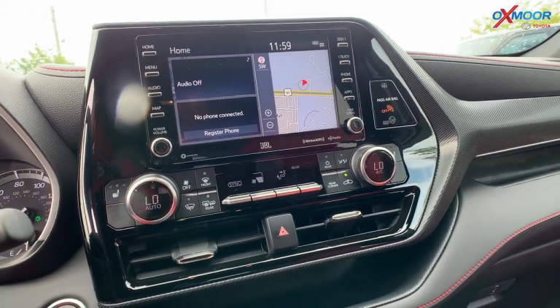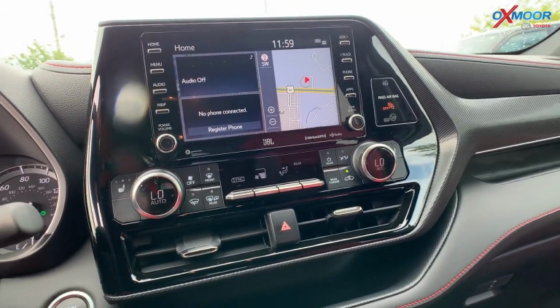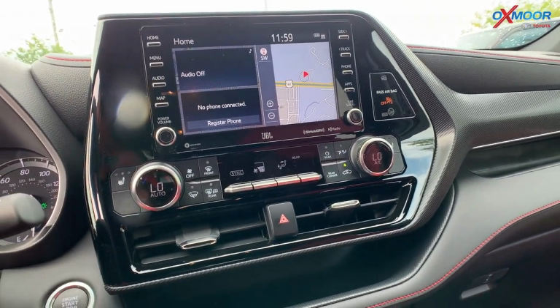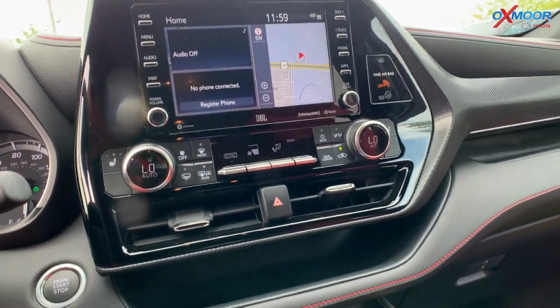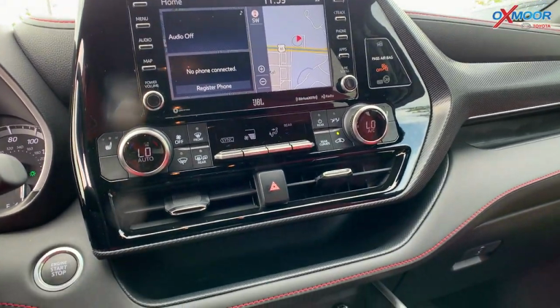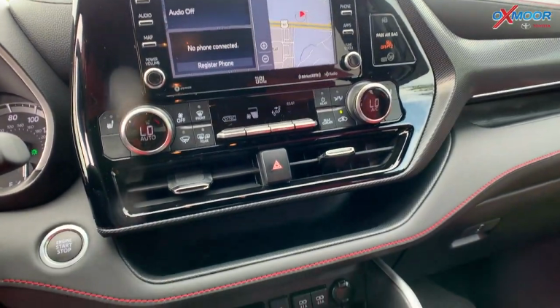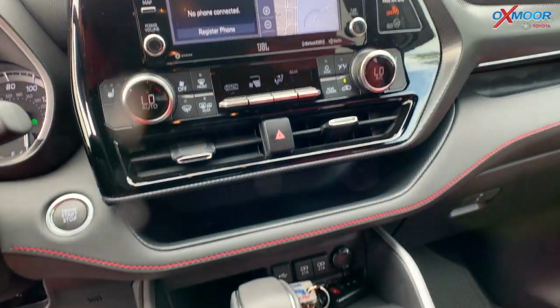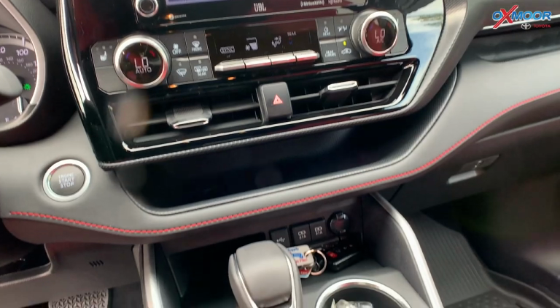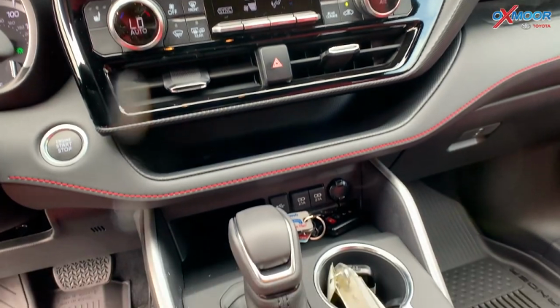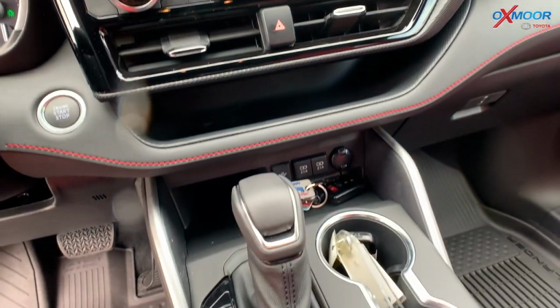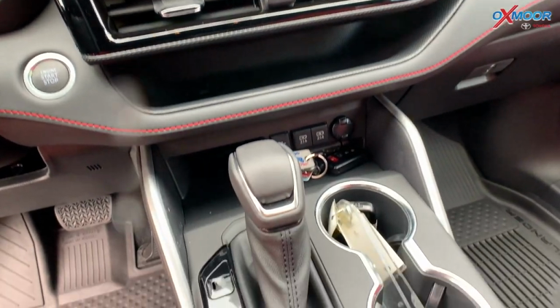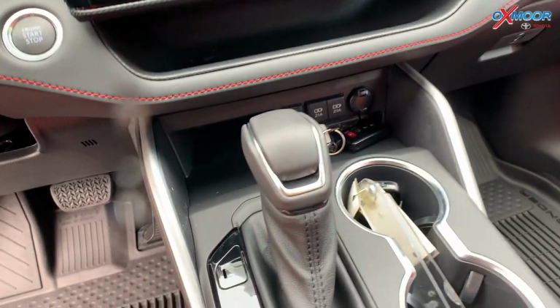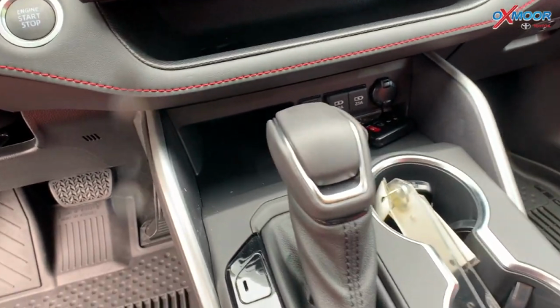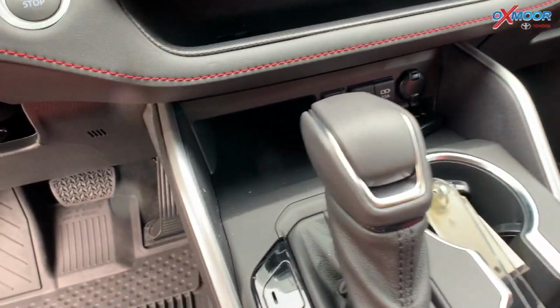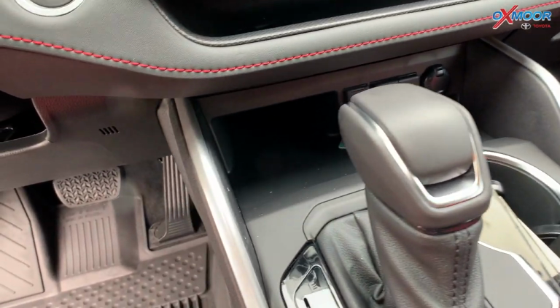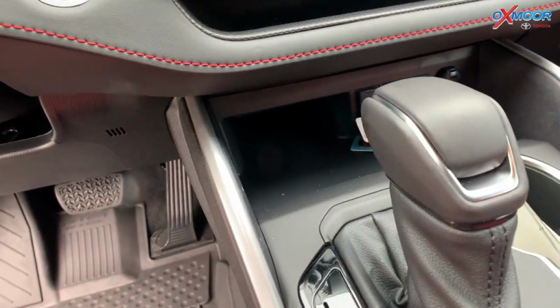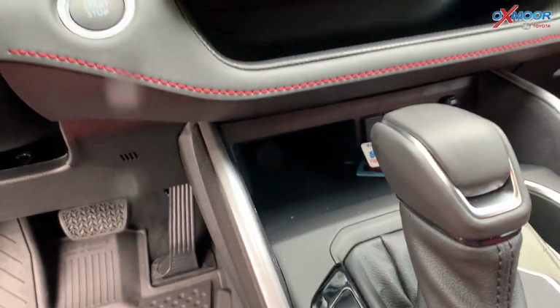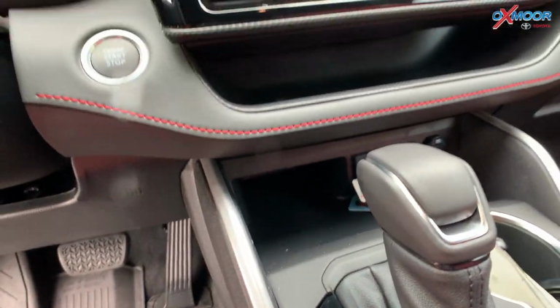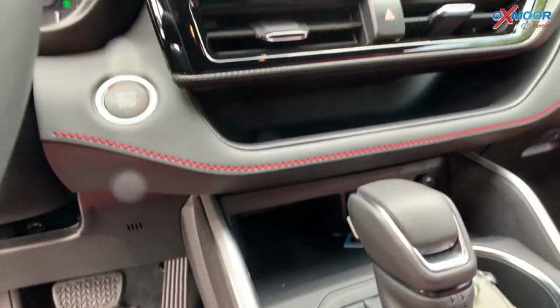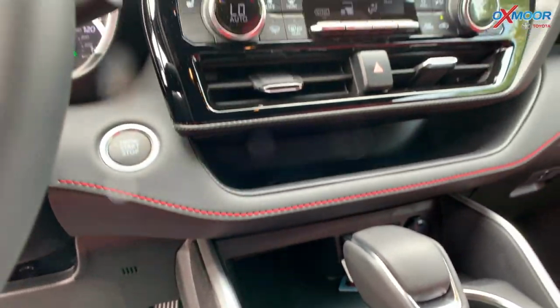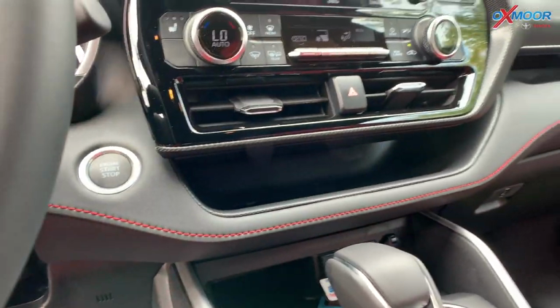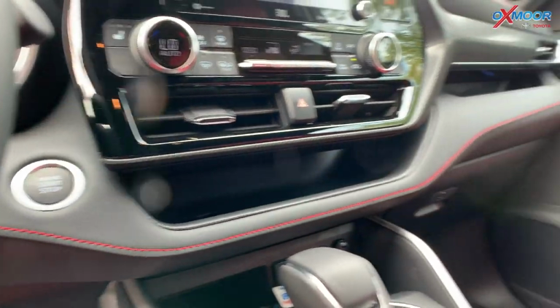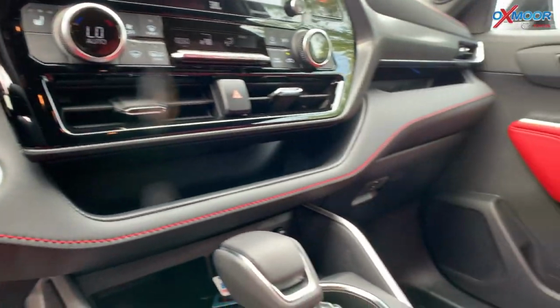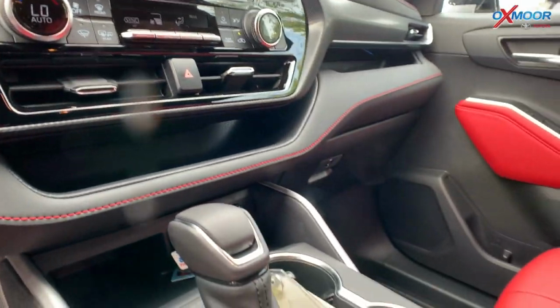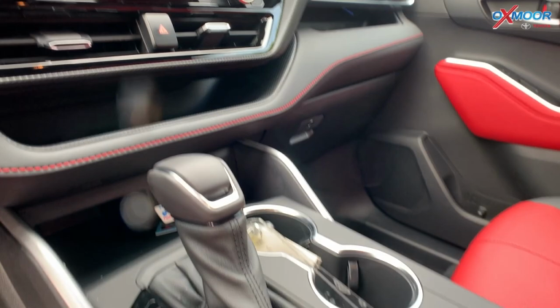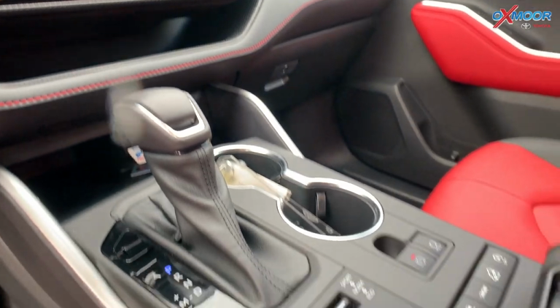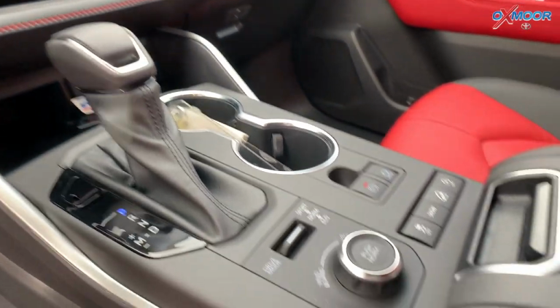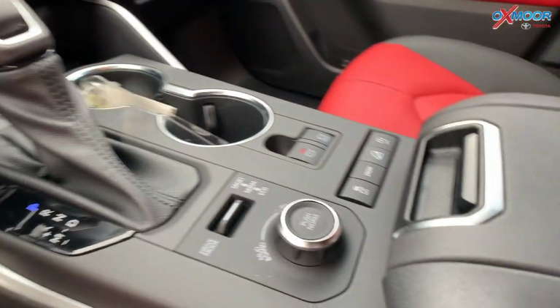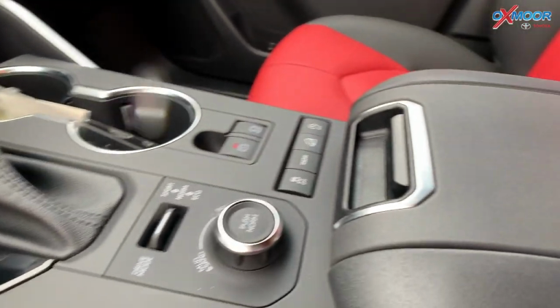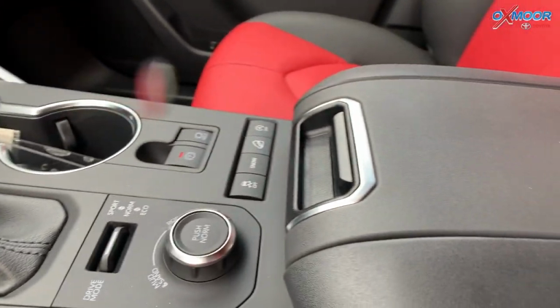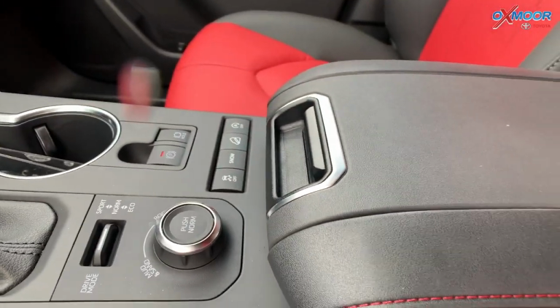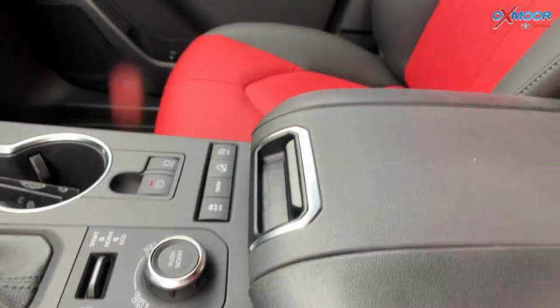You're also going to have a wireless charger, which is going to be within the armrest right there in the middle. There will be Apple CarPlay and Android Auto.